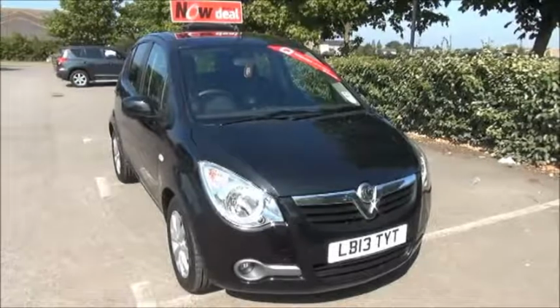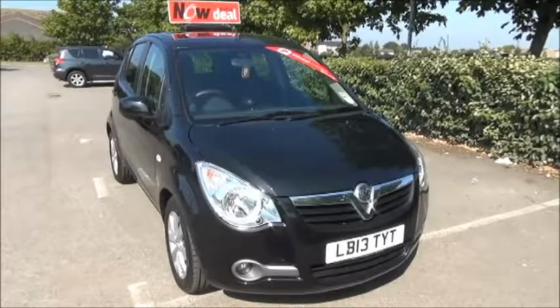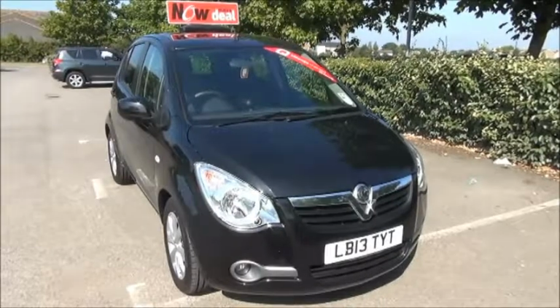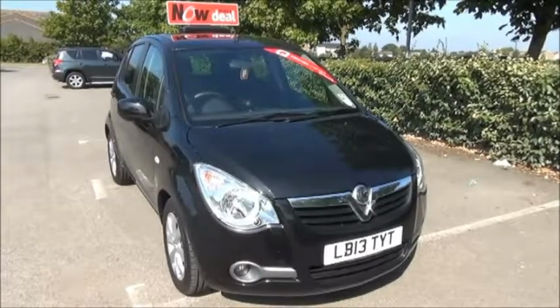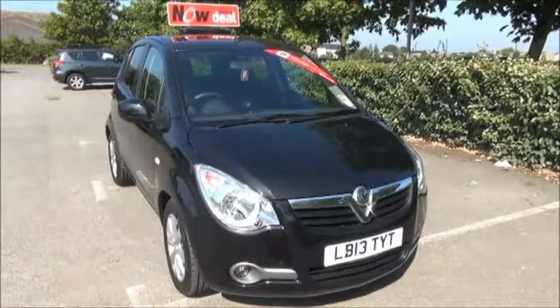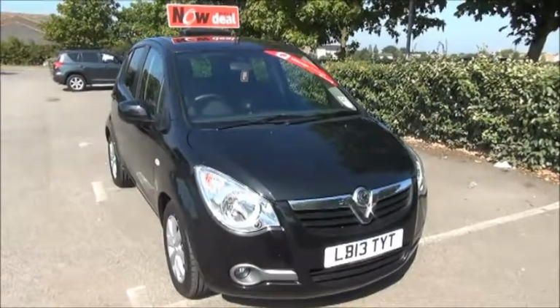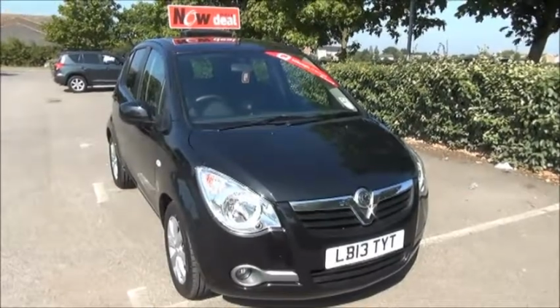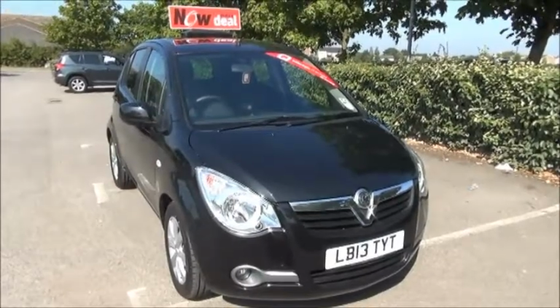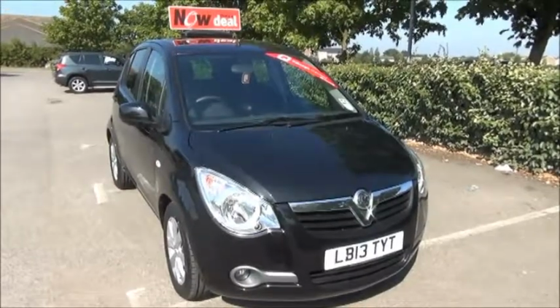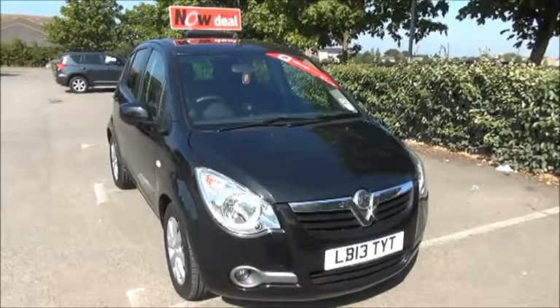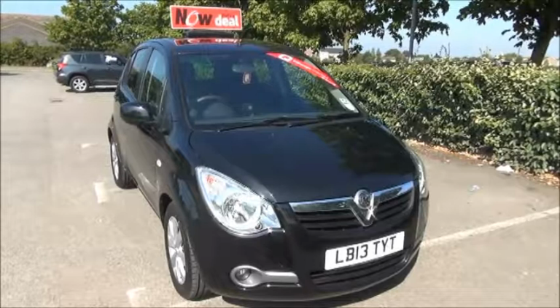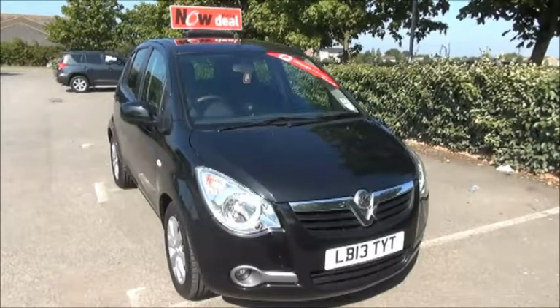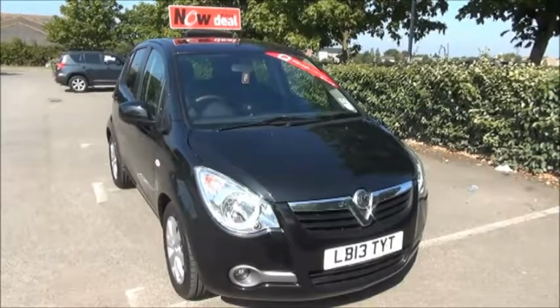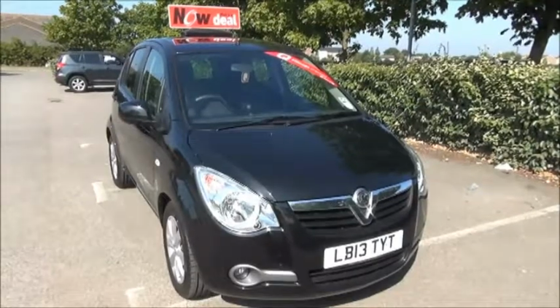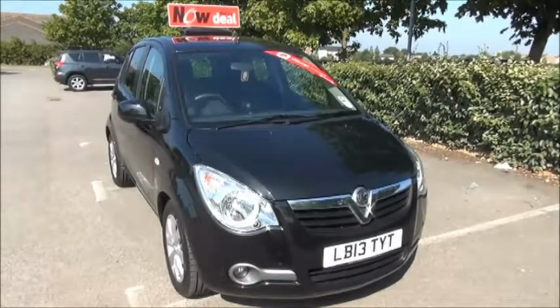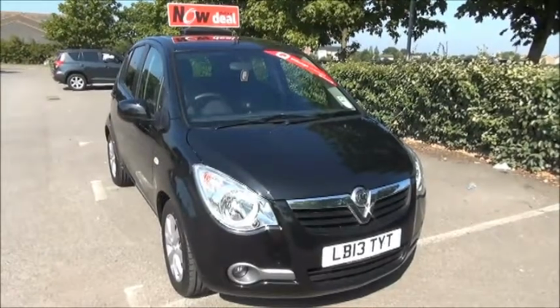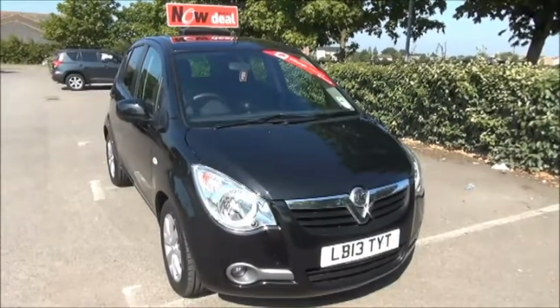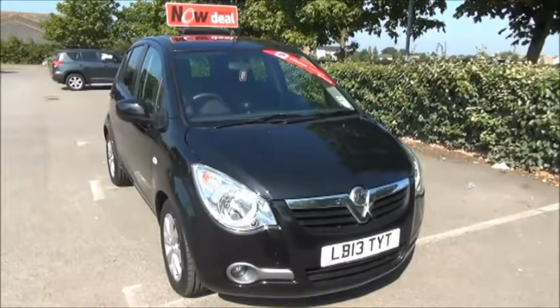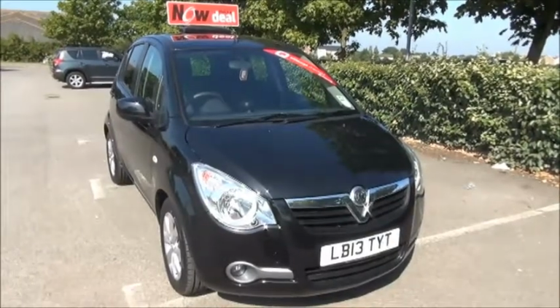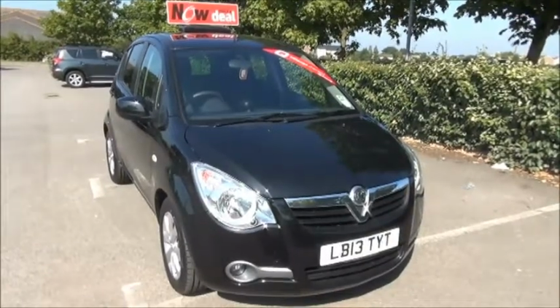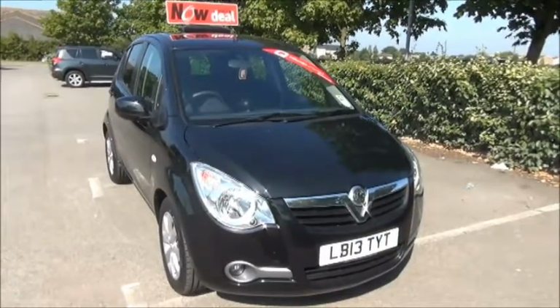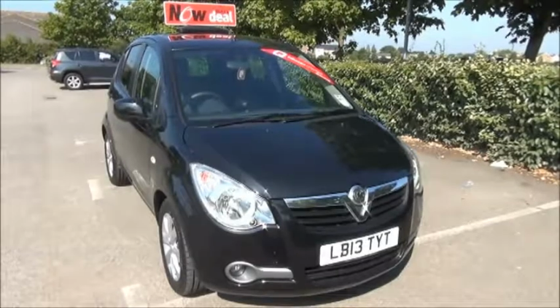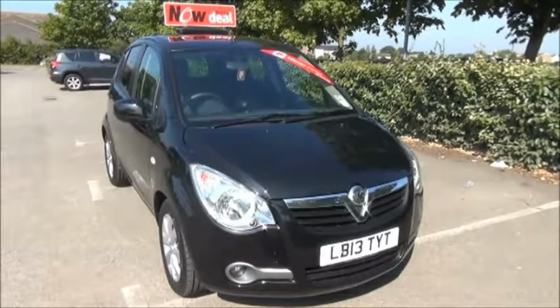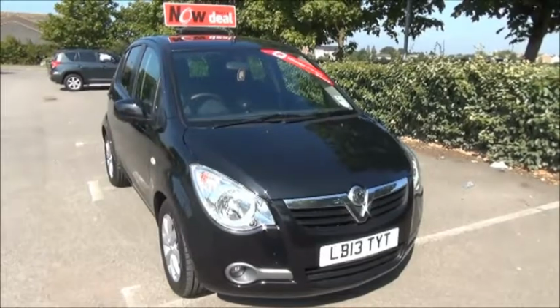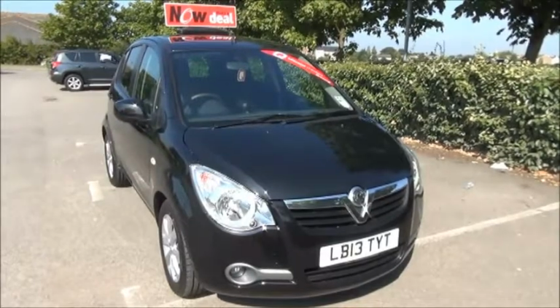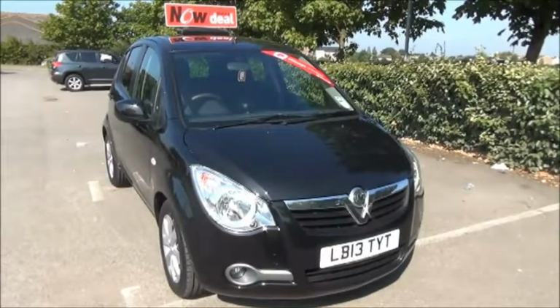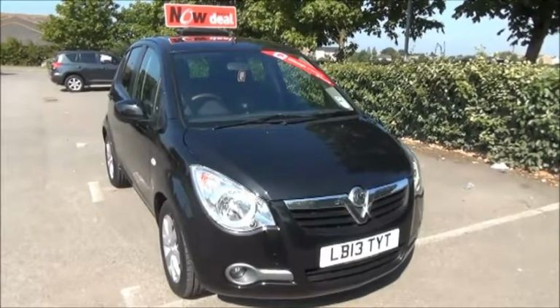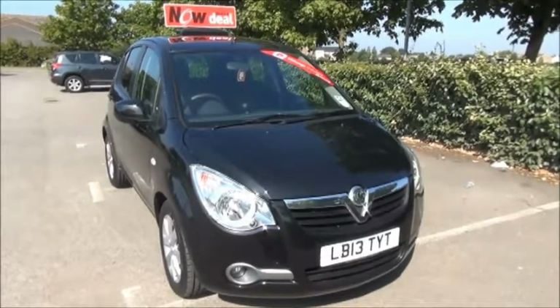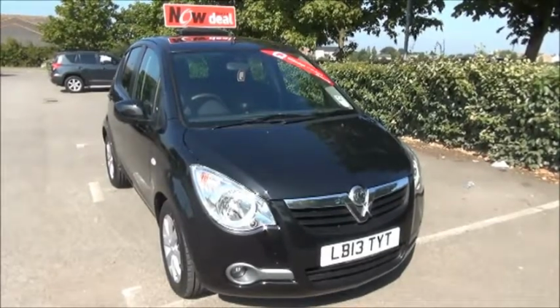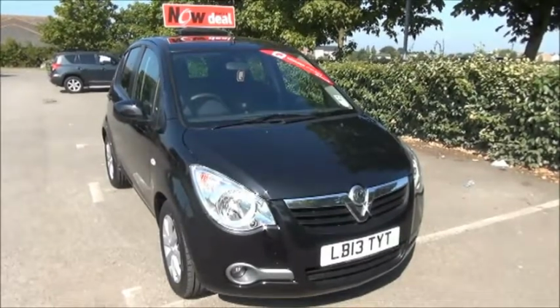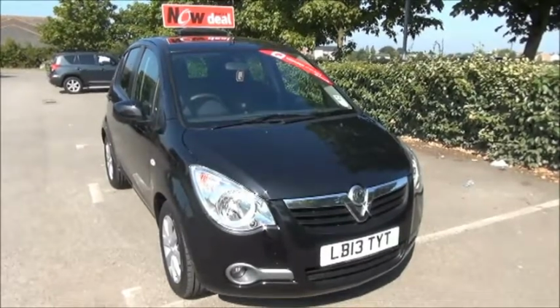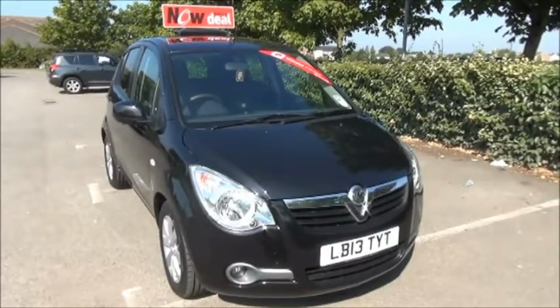Welcome to Now Vauxhall. Here today we have a Vauxhall Agila 1.2 5-door fitted with an automatic transmission, finished in cosmic black. The car was registered in July 2013 and as you can see is on a 13 plate.